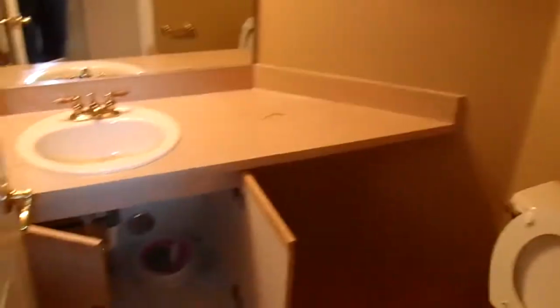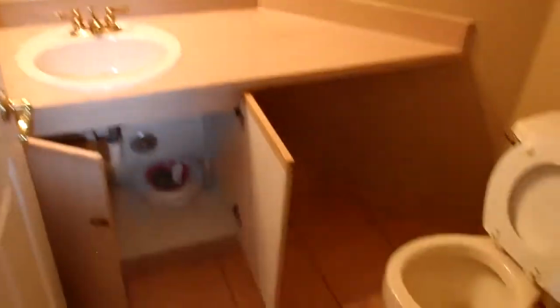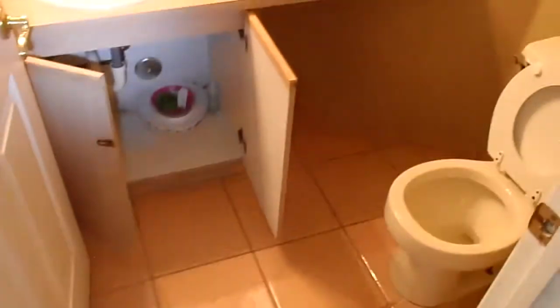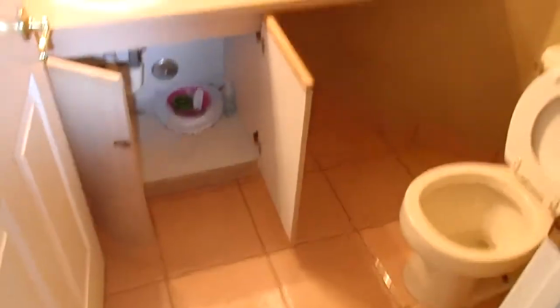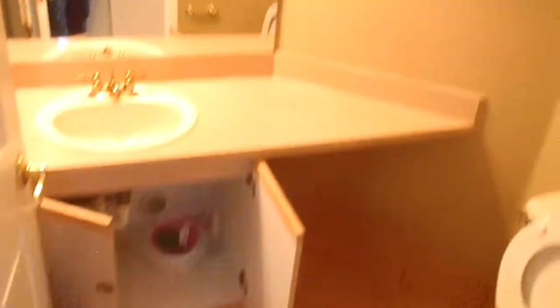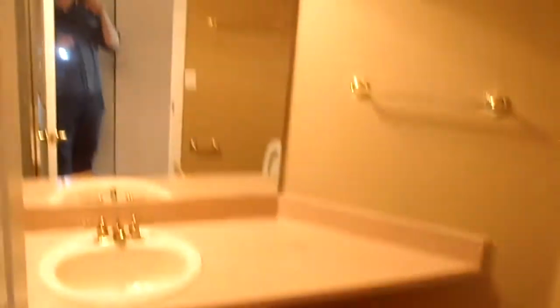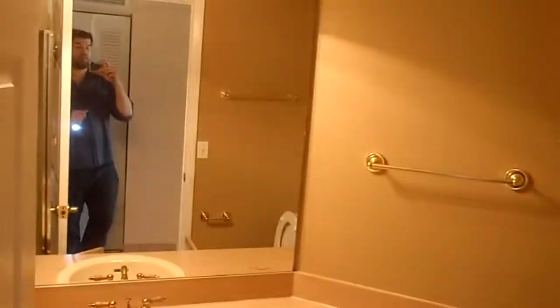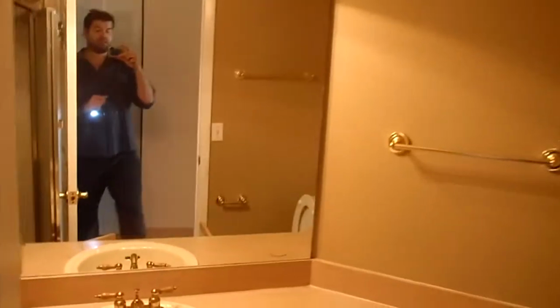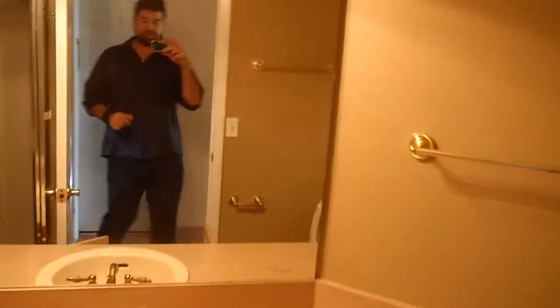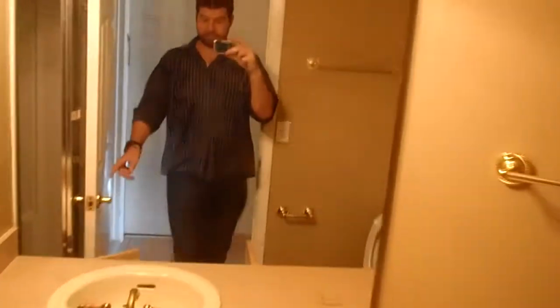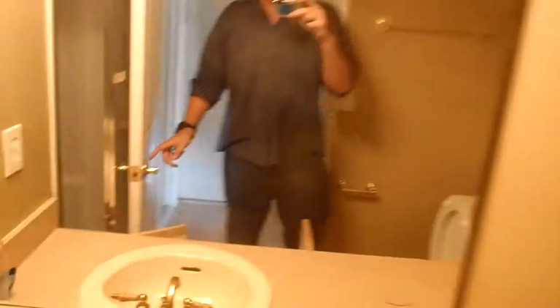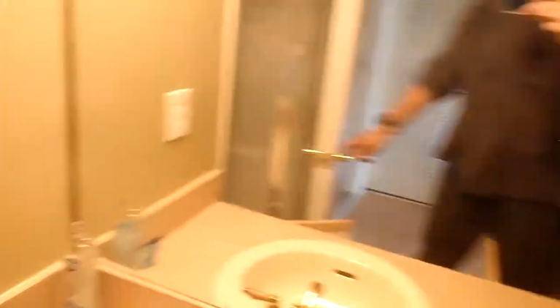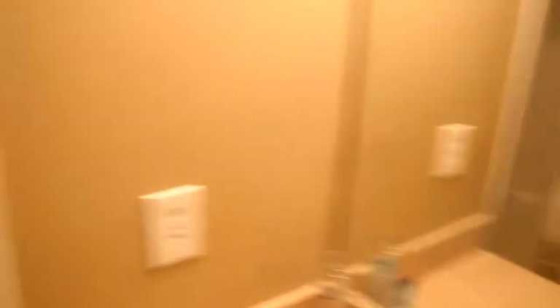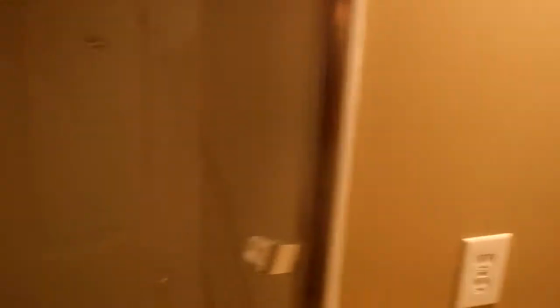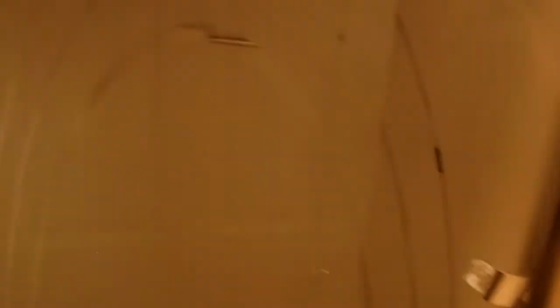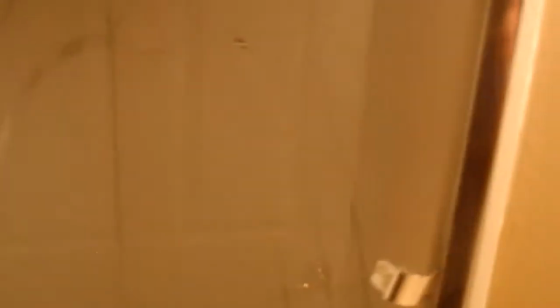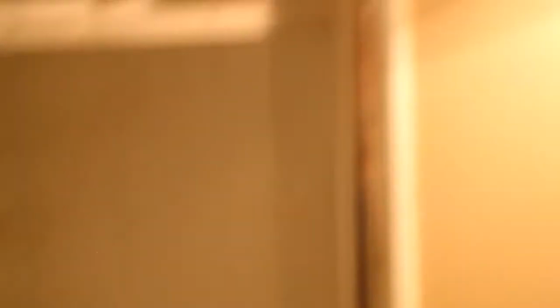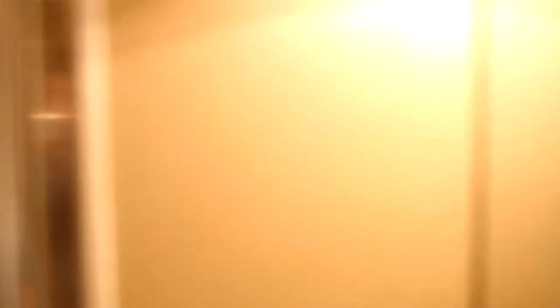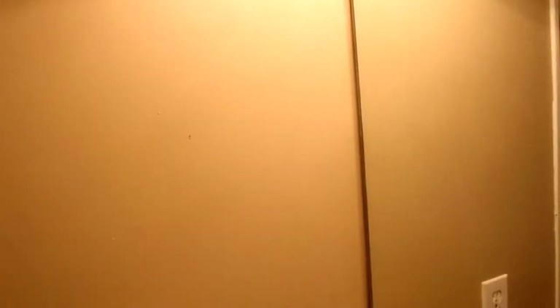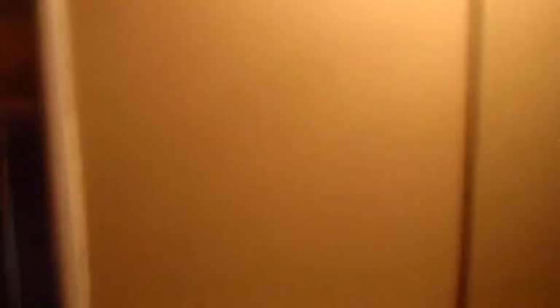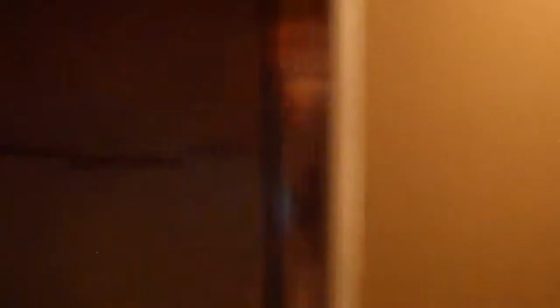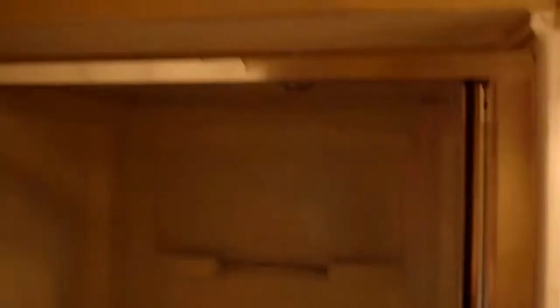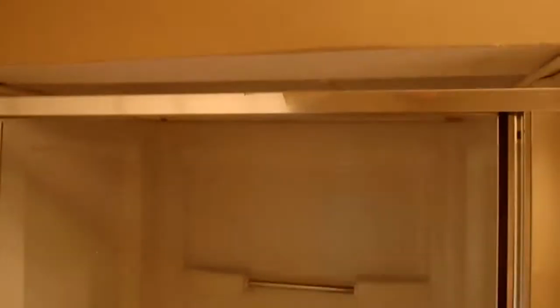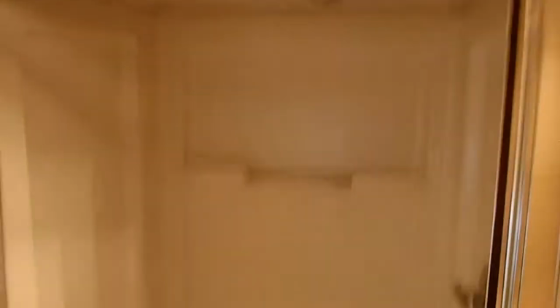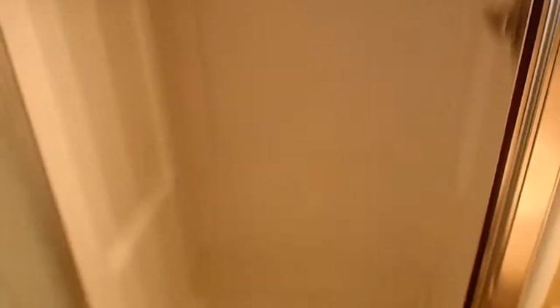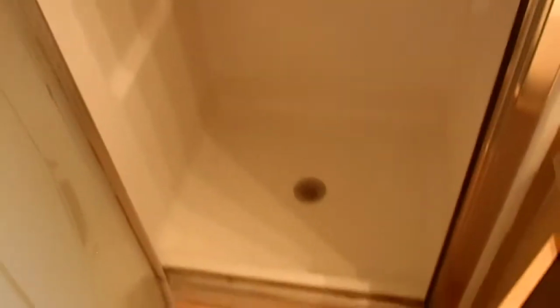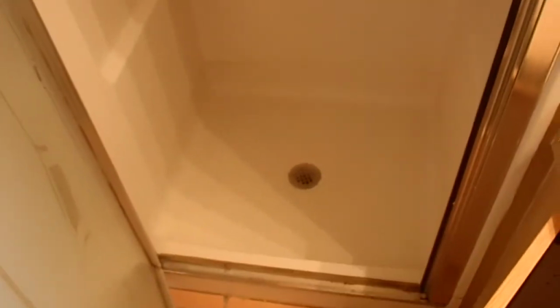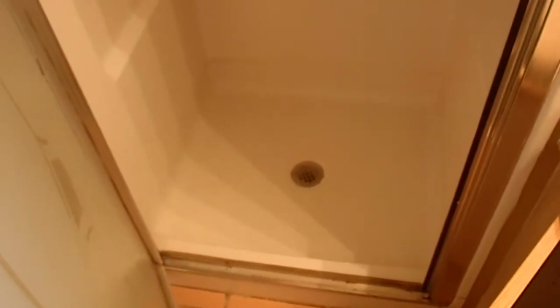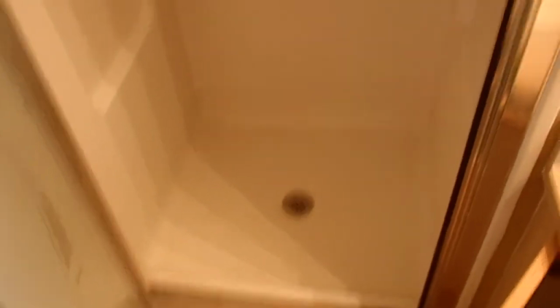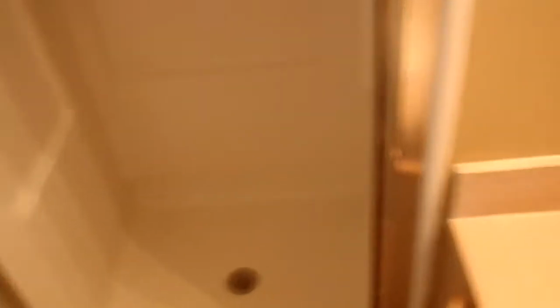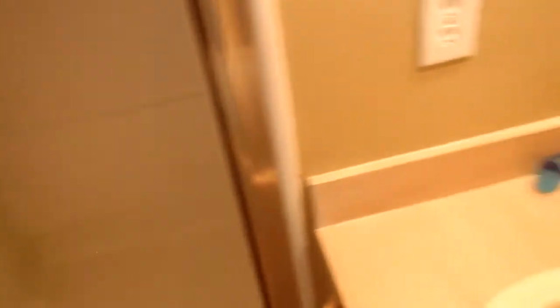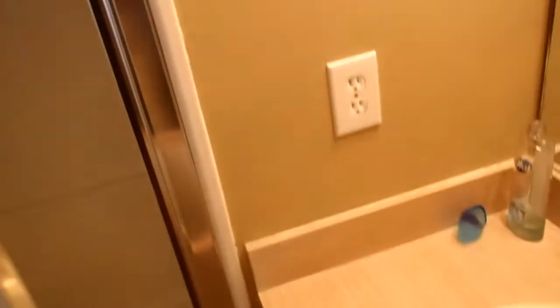Half bathroom. The half bath has a small shower that needs to be replaced.